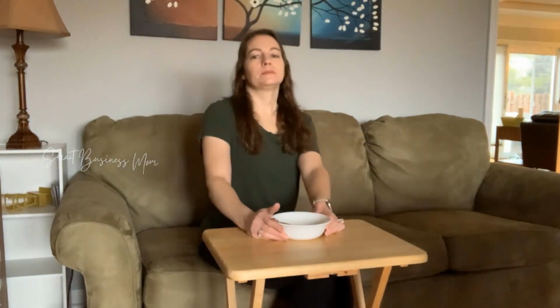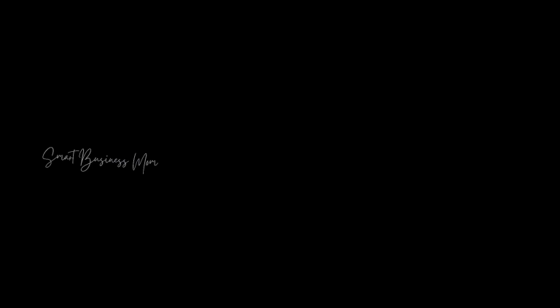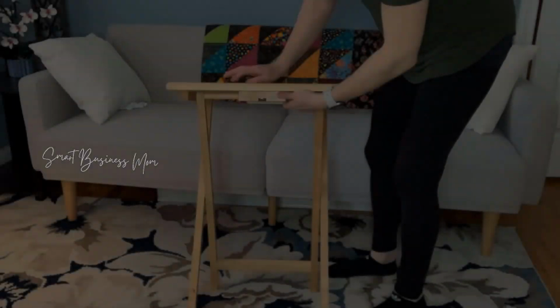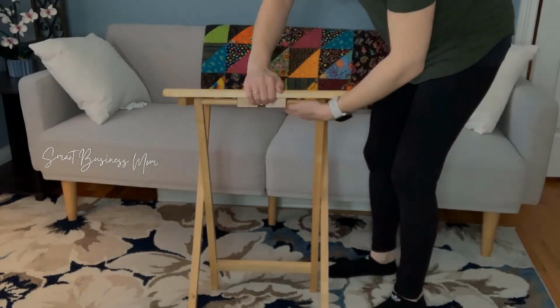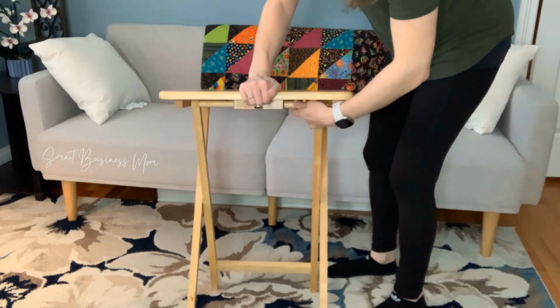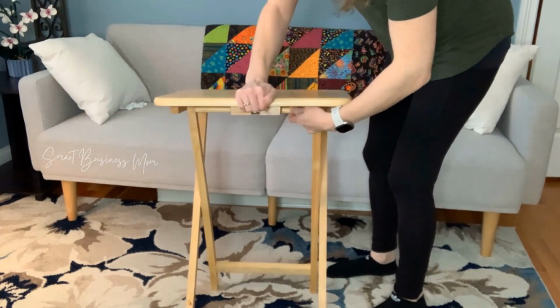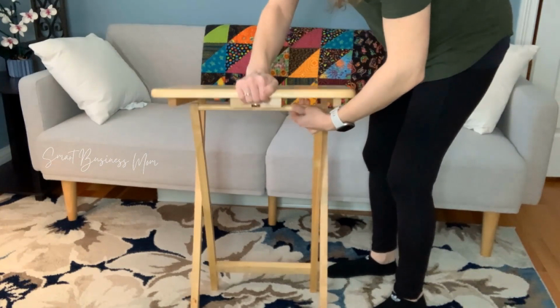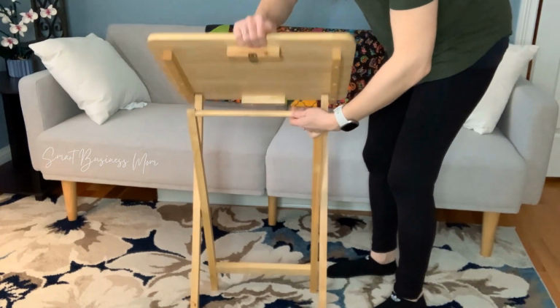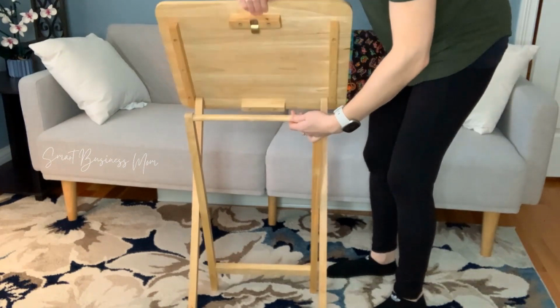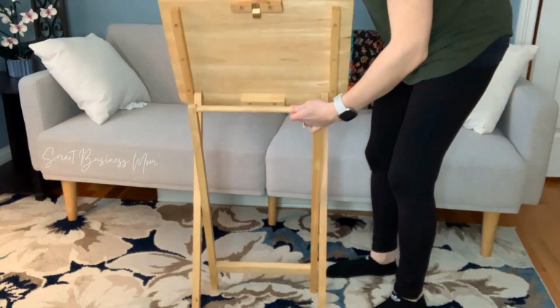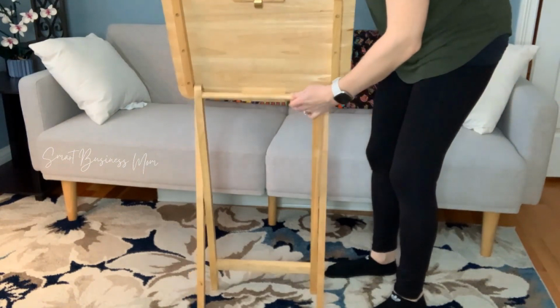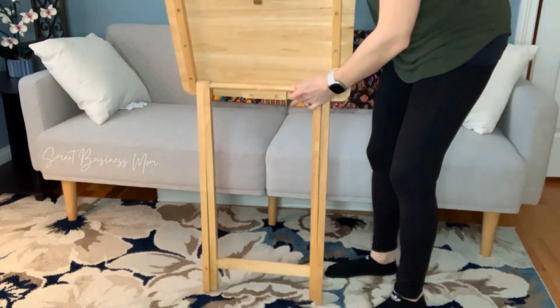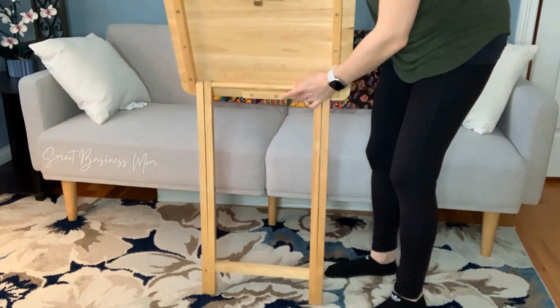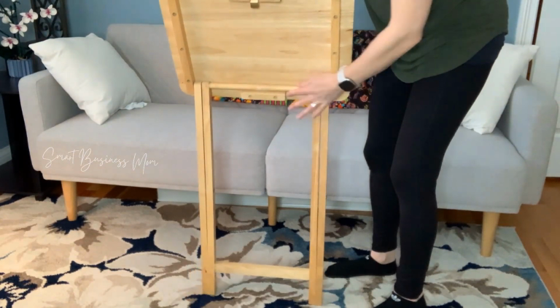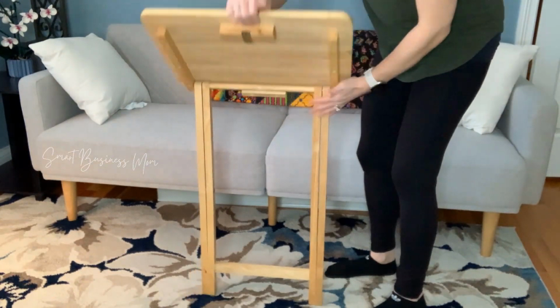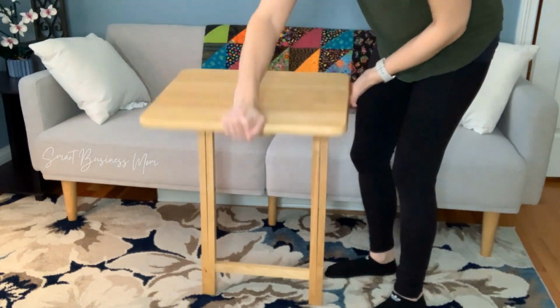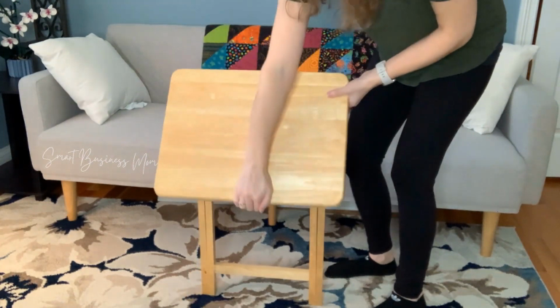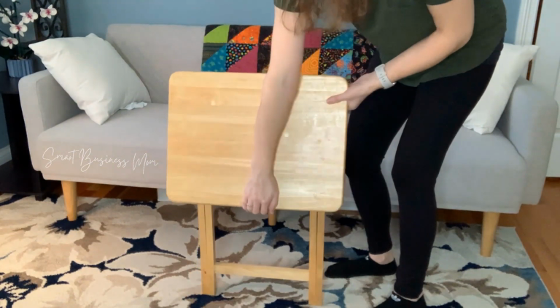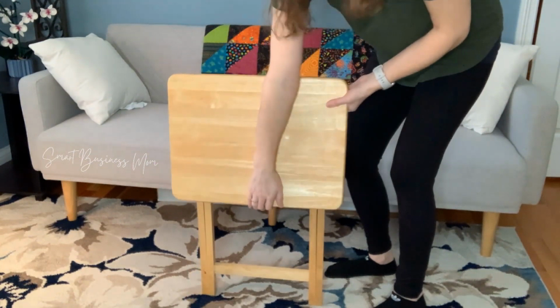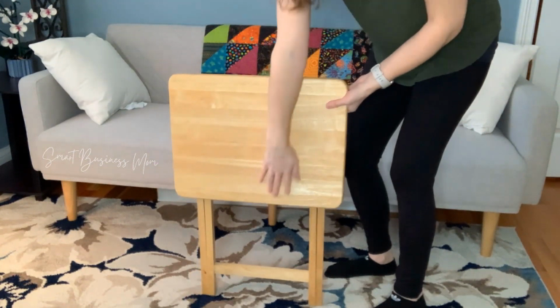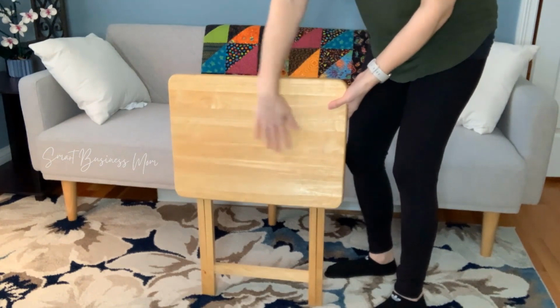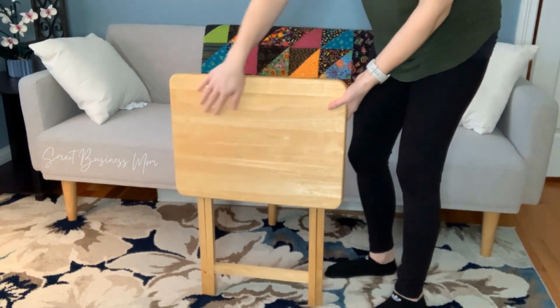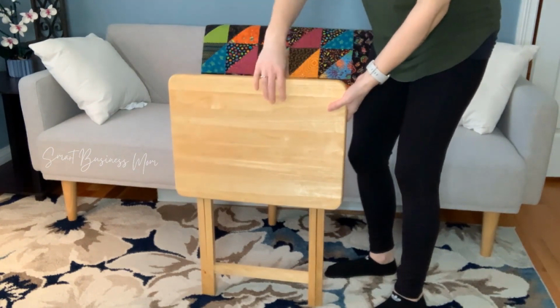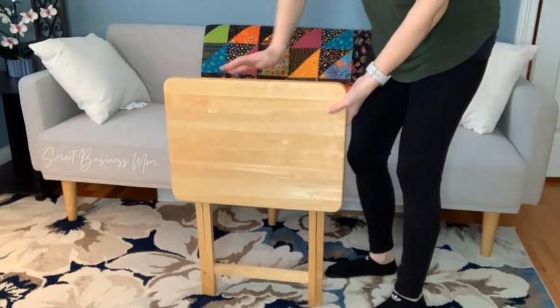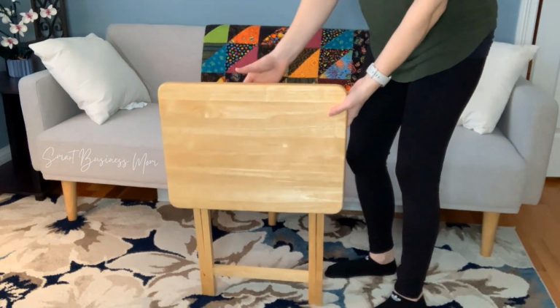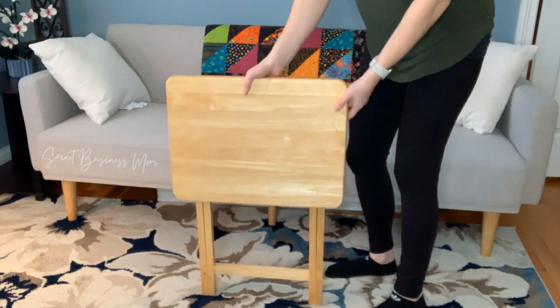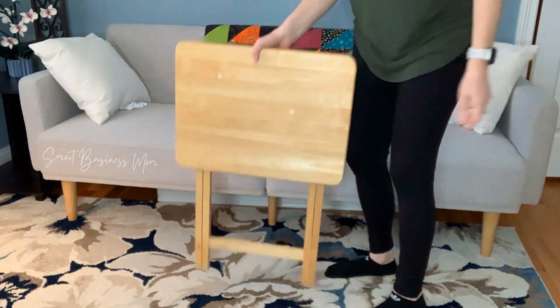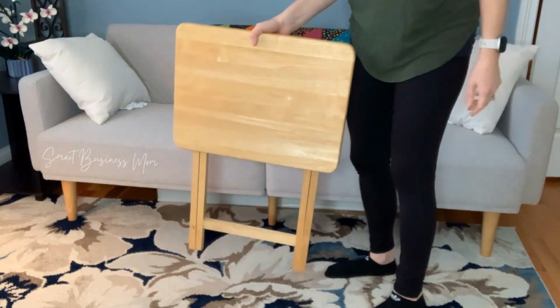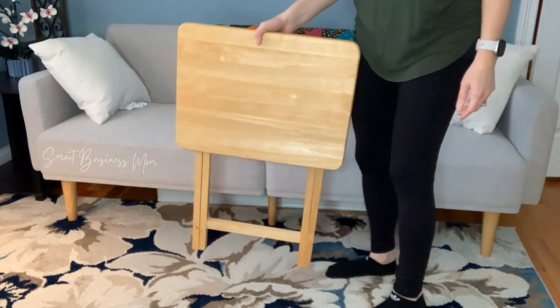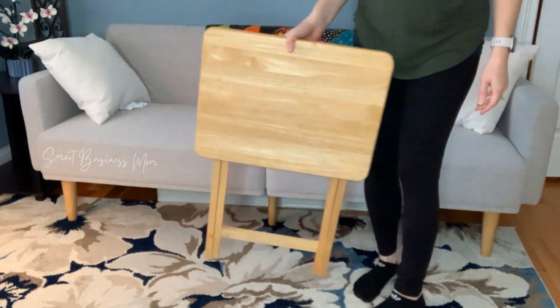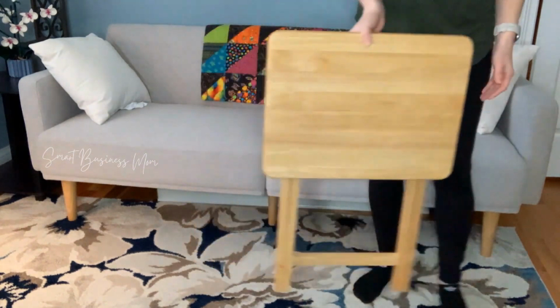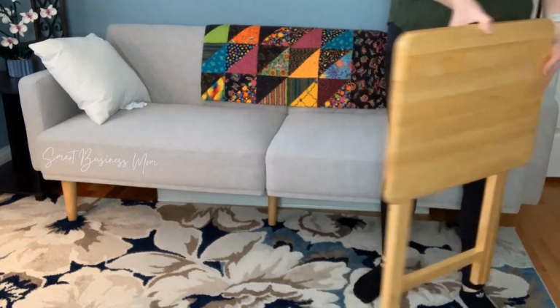Overall I'd highly recommend this Casual Home Tray Table Set. I've been using mine for years and it's so nice to have the flexibility to be able to set up a quick table wherever I need in my home. Highly recommend.